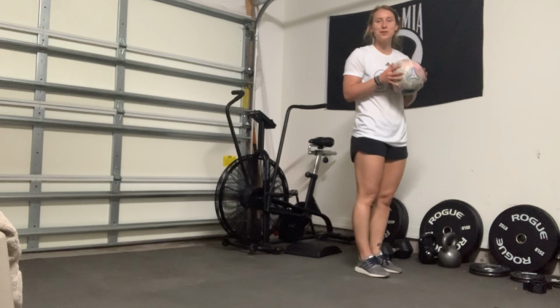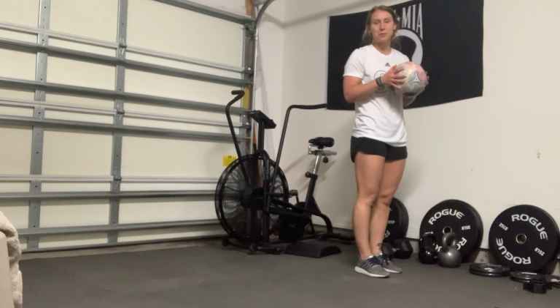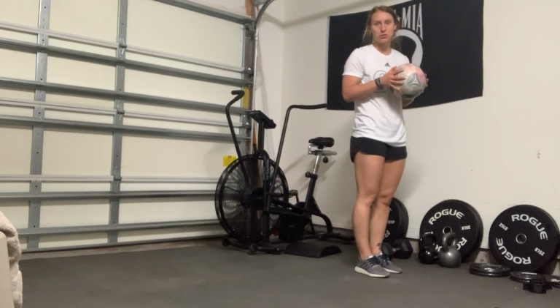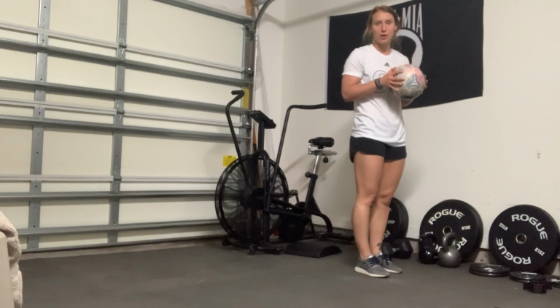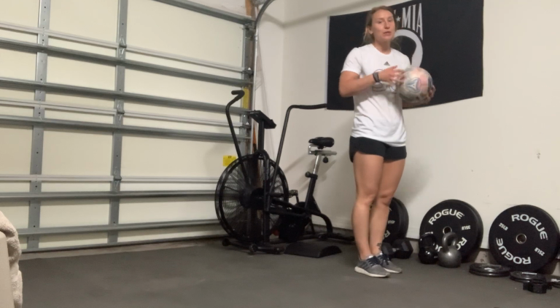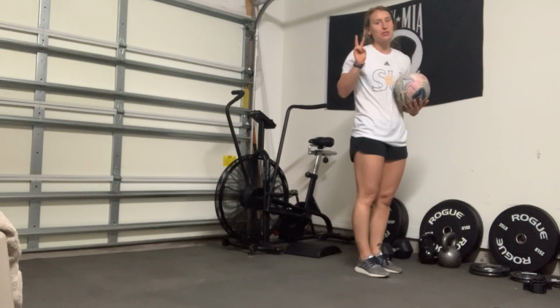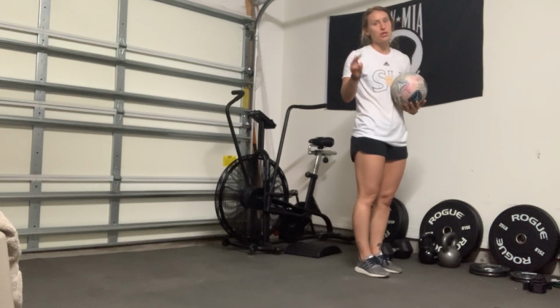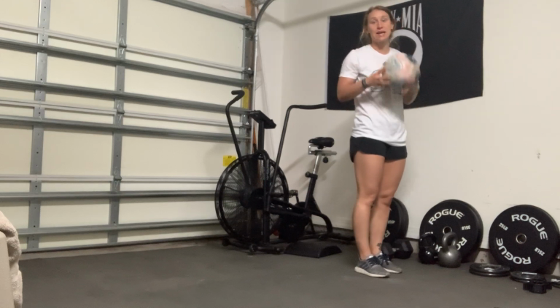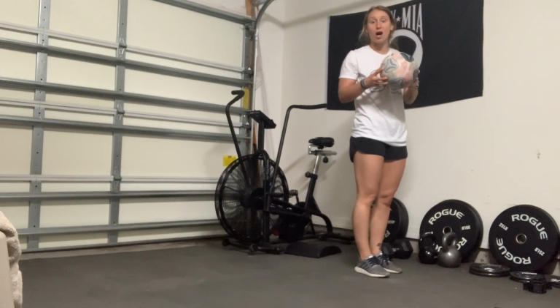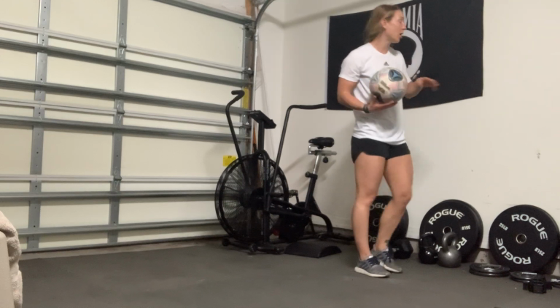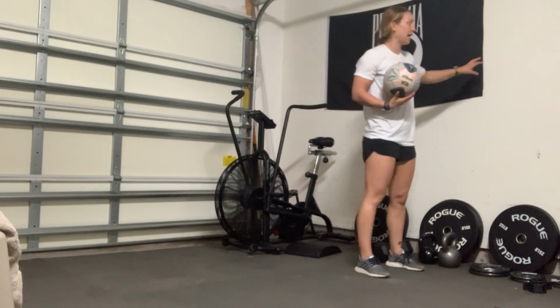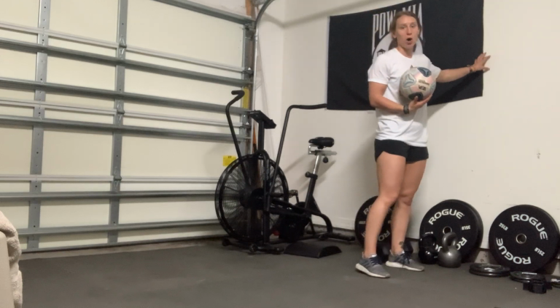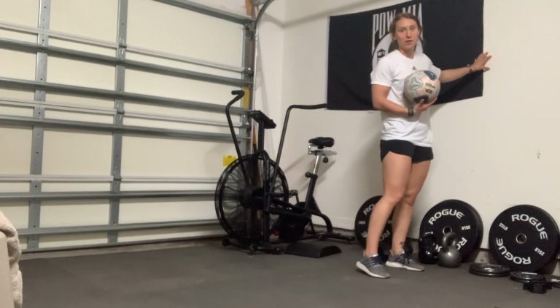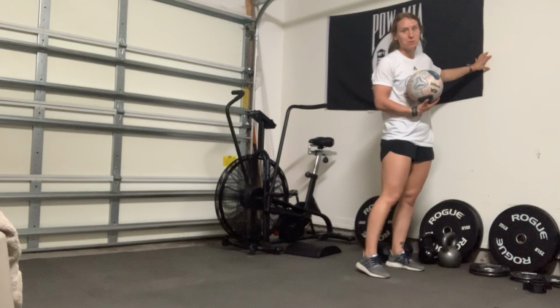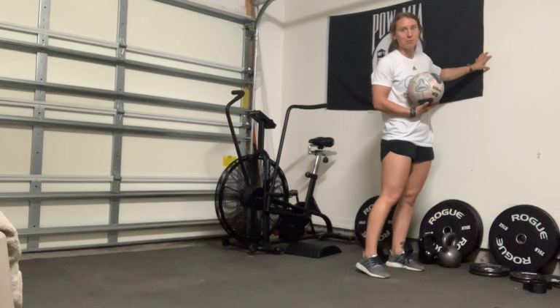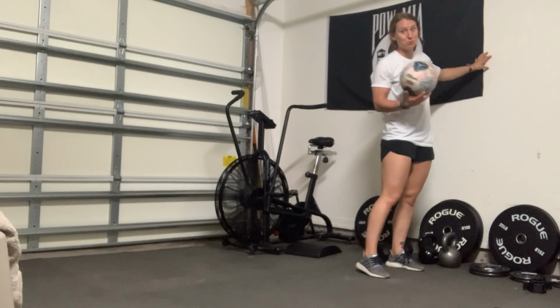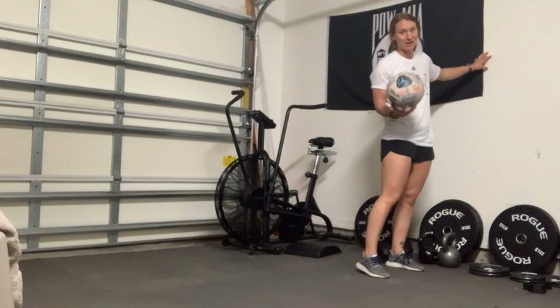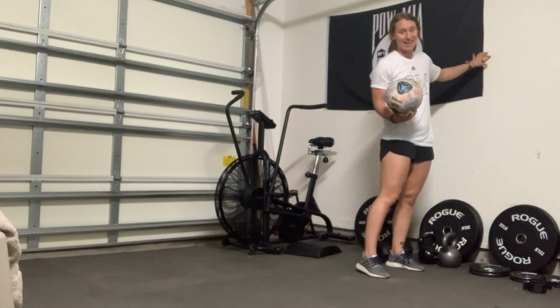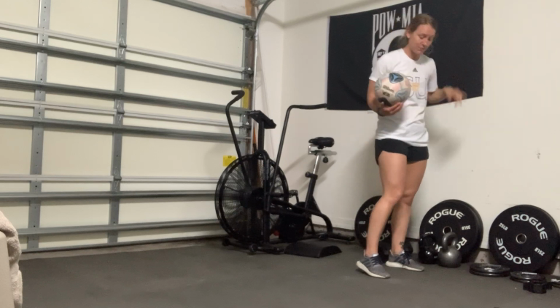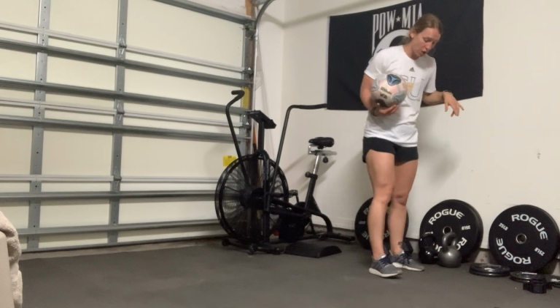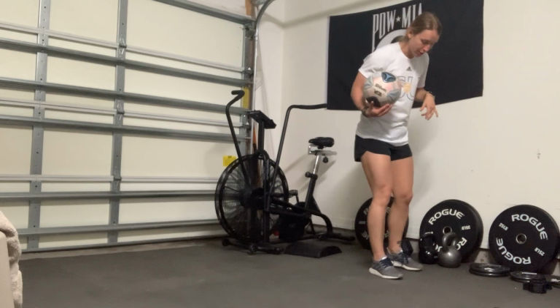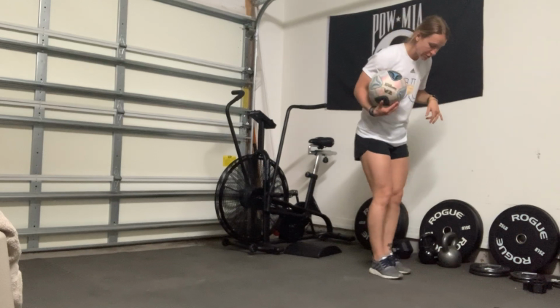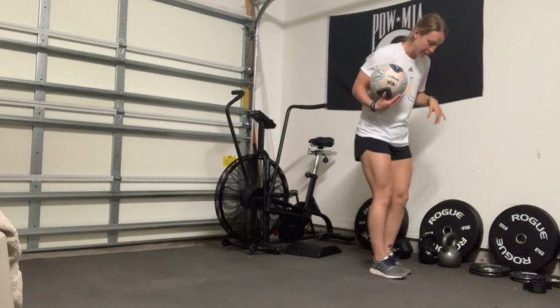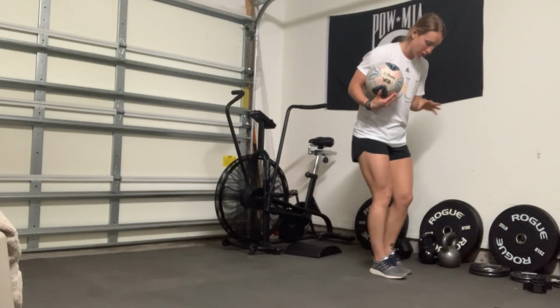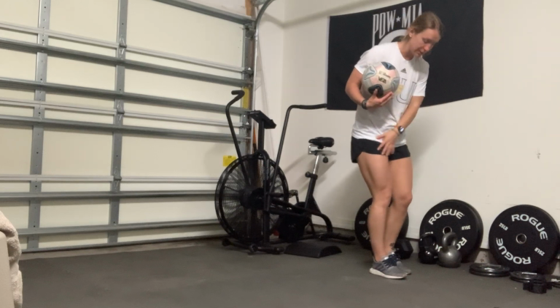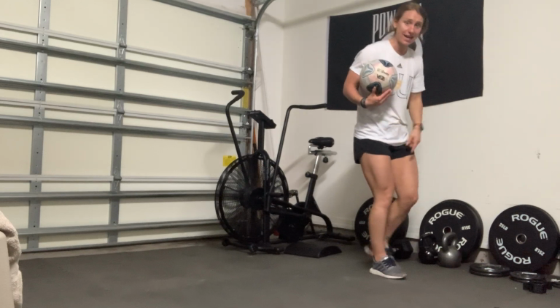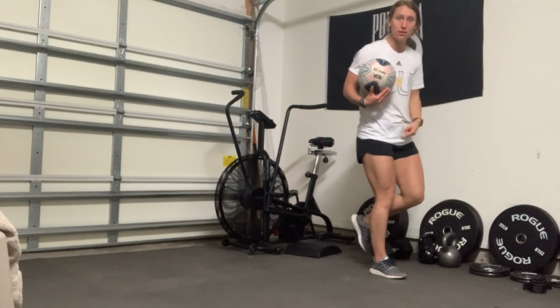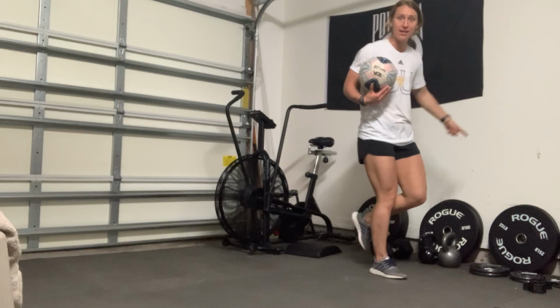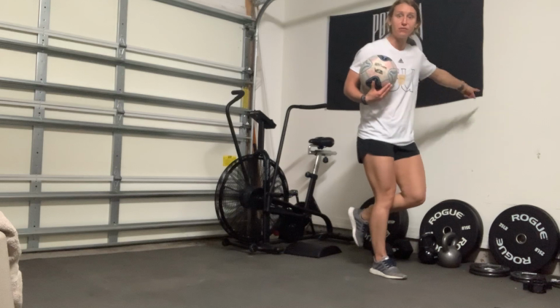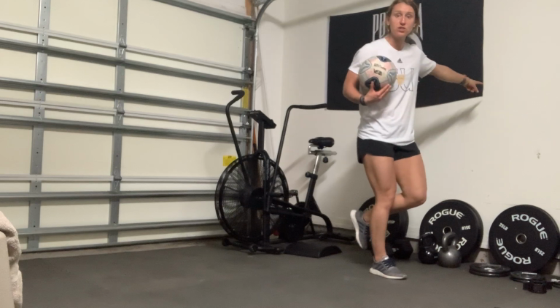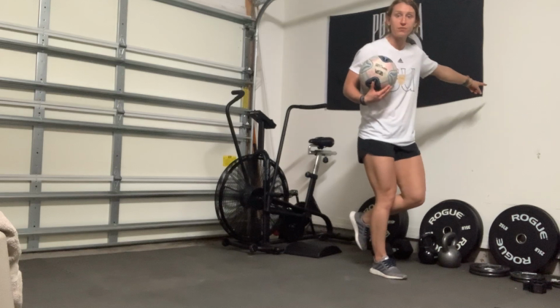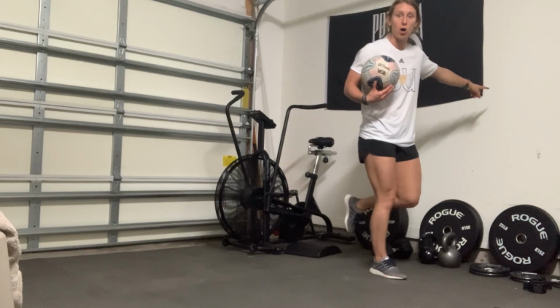Single leg rotational throw. You will need two things: a soccer ball and a wall that your folks don't mind you throwing it against. What you're going to do is you are going to stand on the leg that's farthest away from the wall.